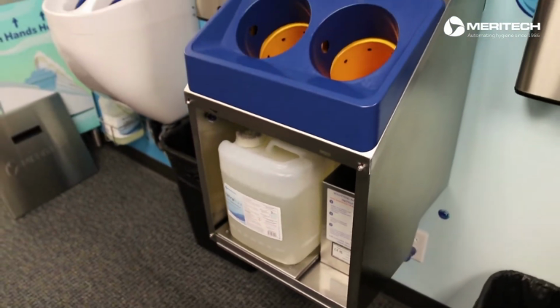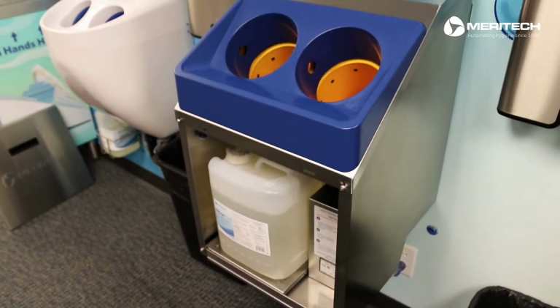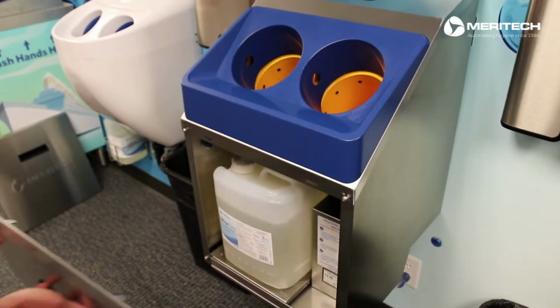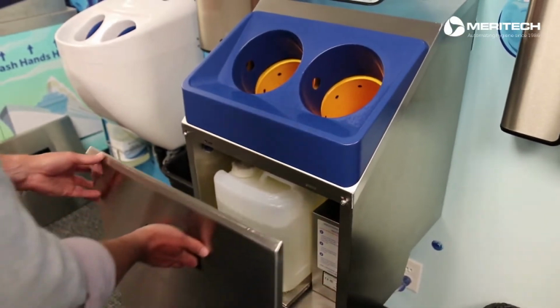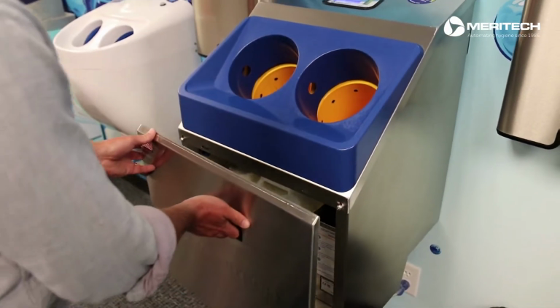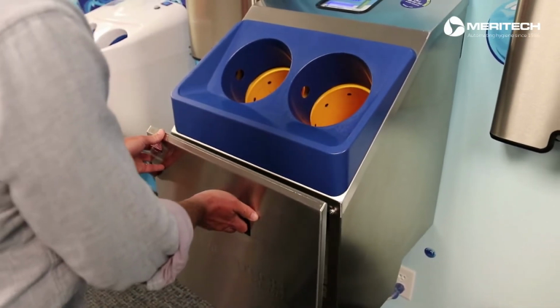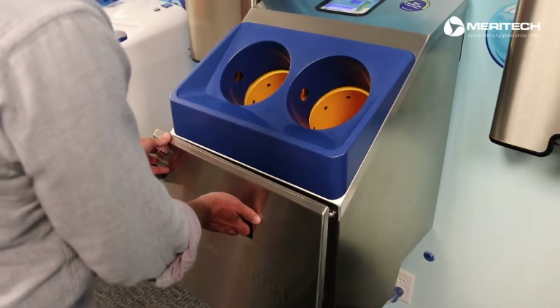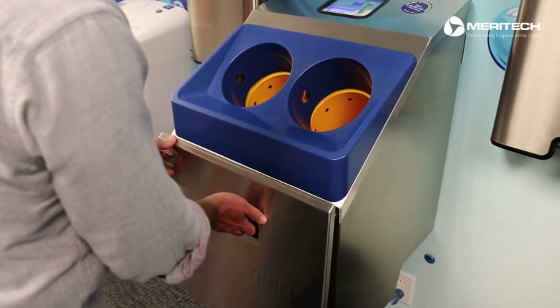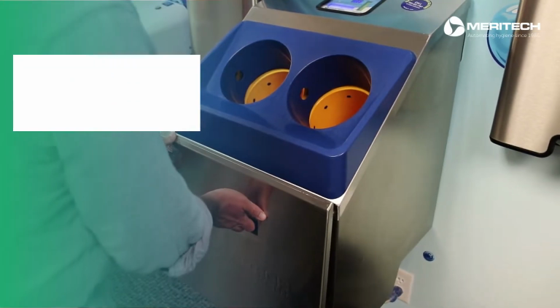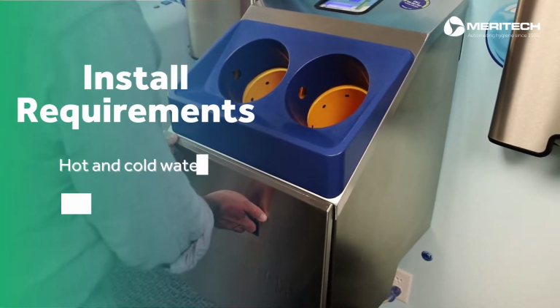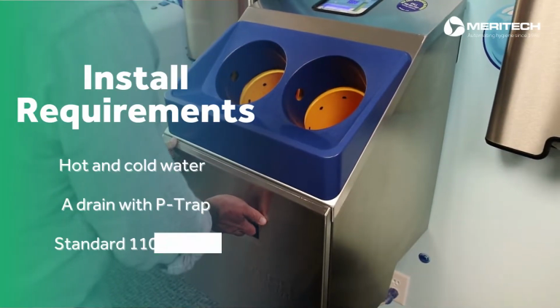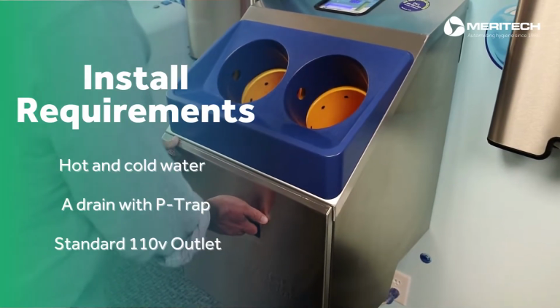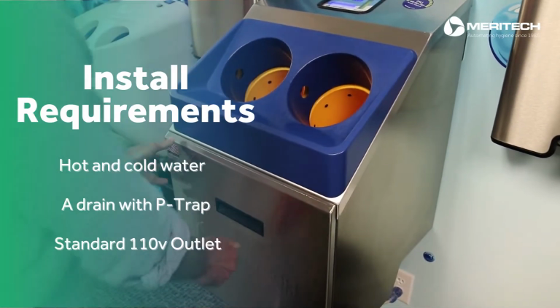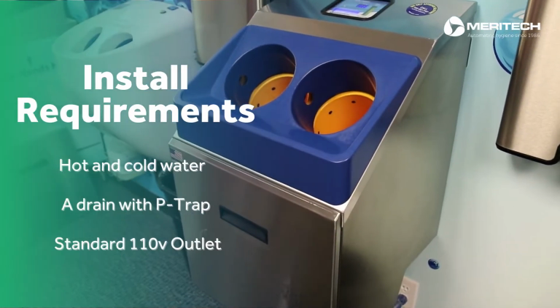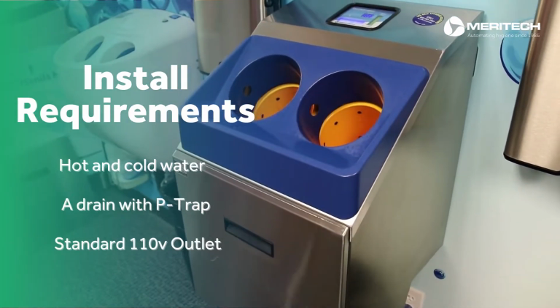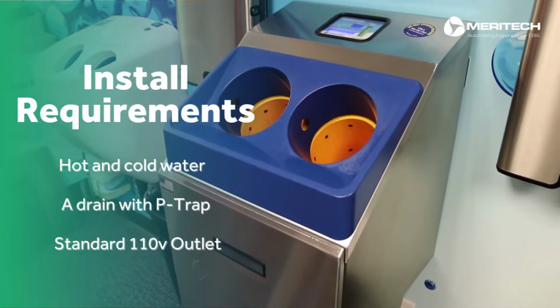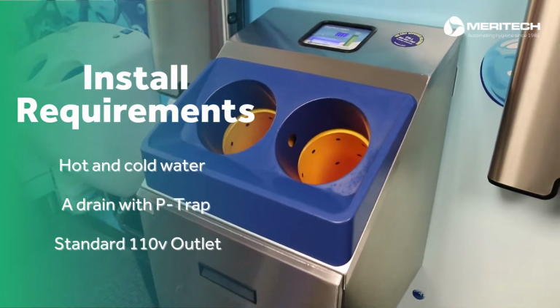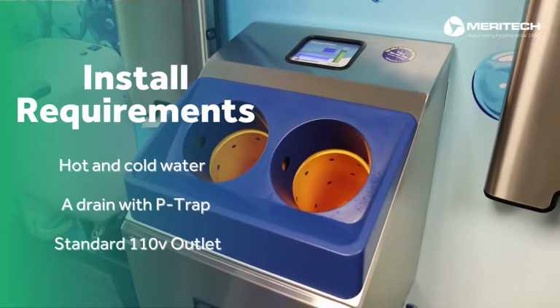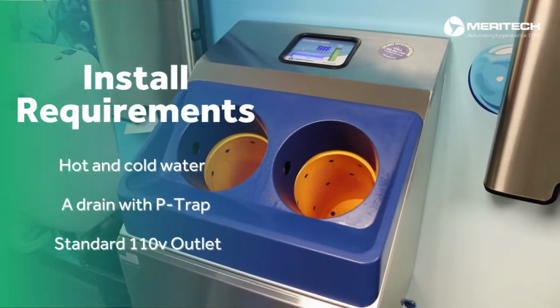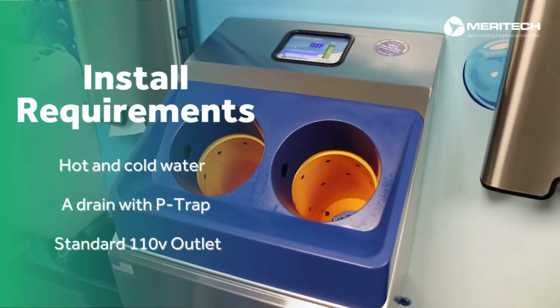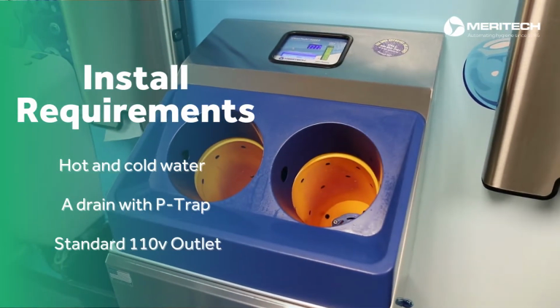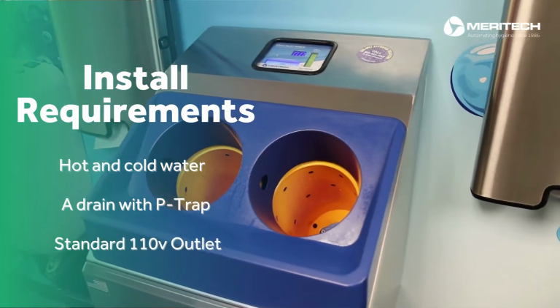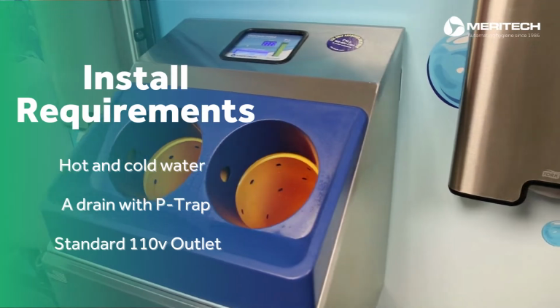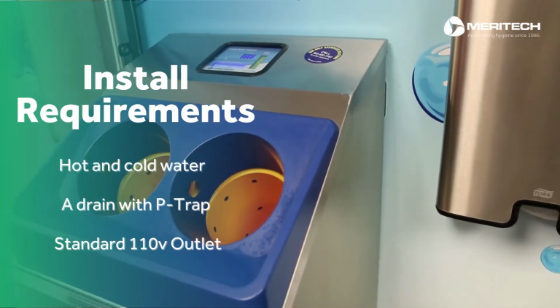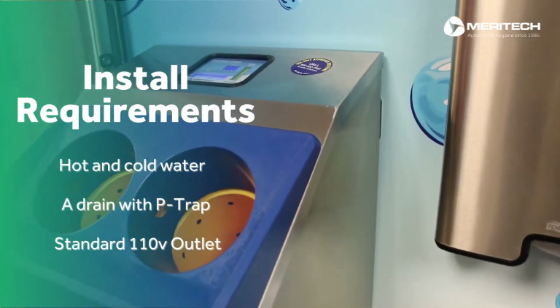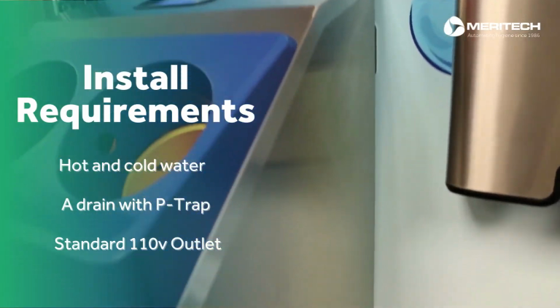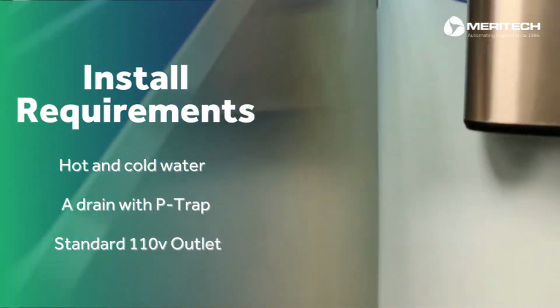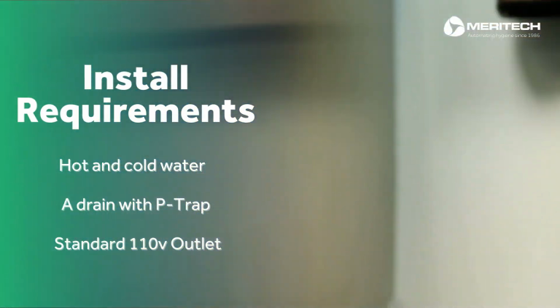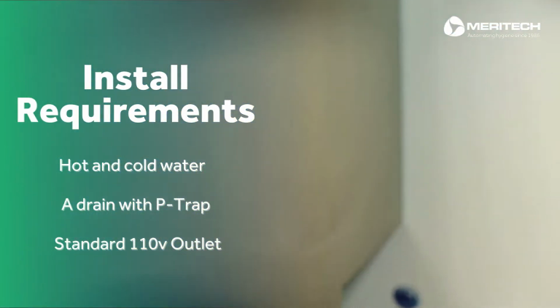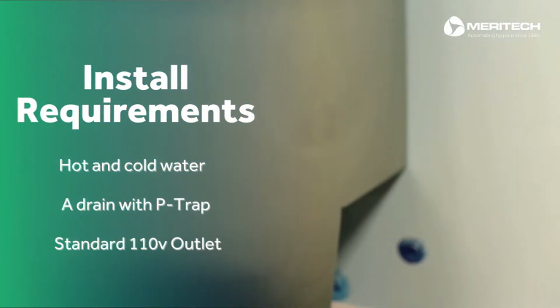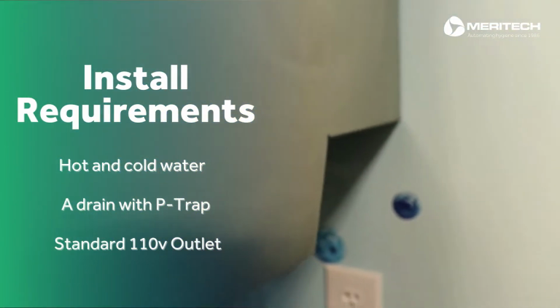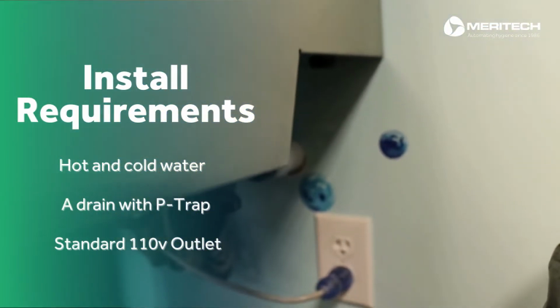For installation, the Cleantech 500EZ requires the same plumbing as a standard sink. You'll need to provide hot and cold water, a drain with P-trap, and a standard 110 outlet.